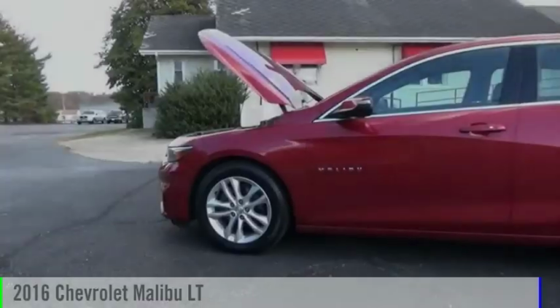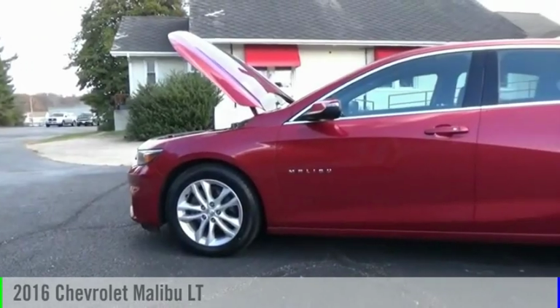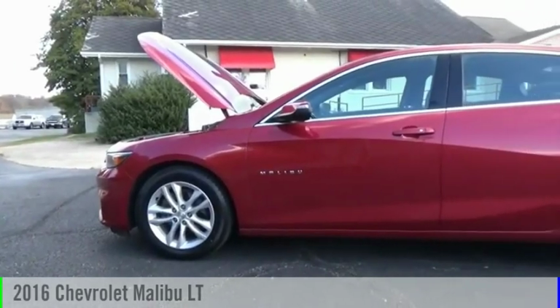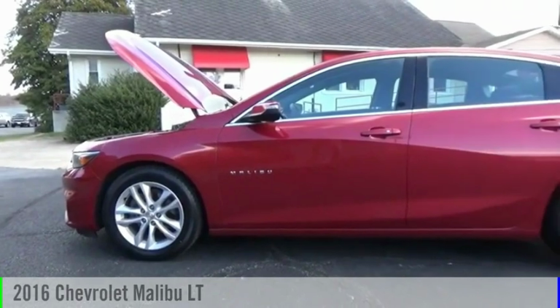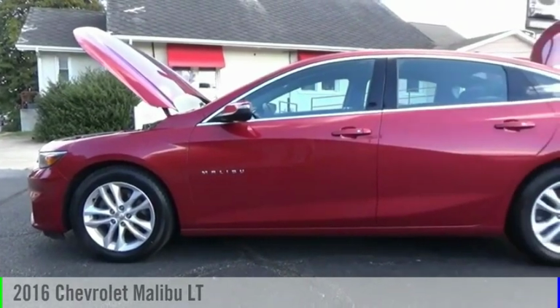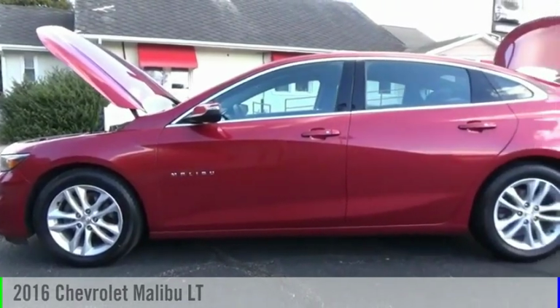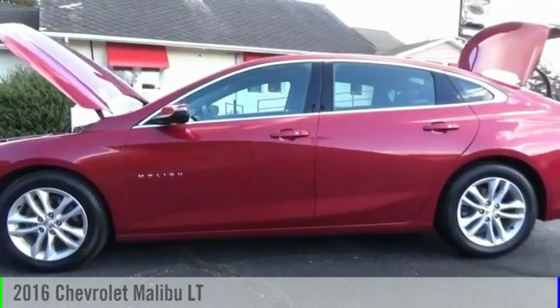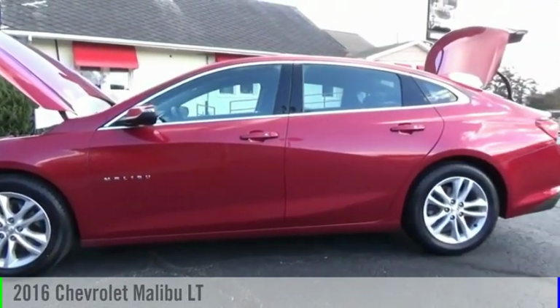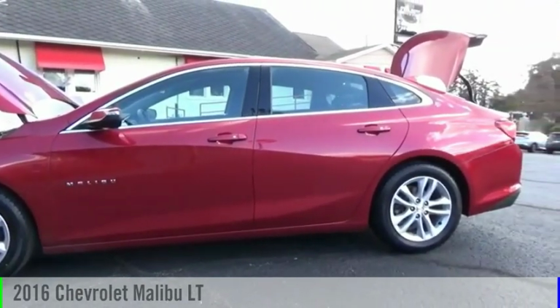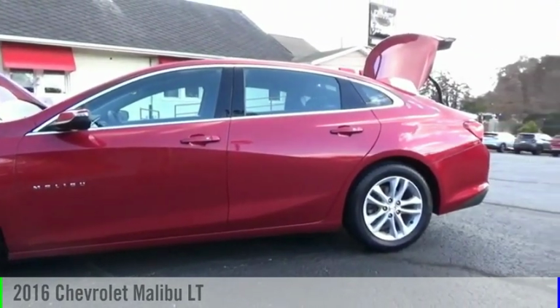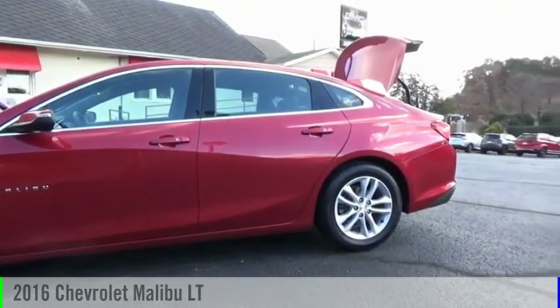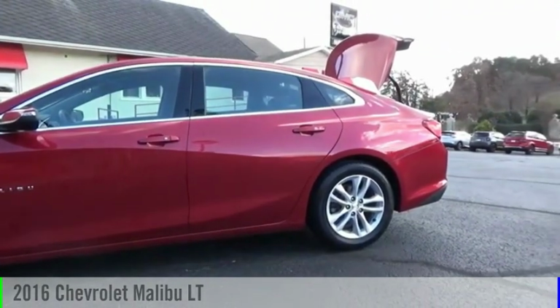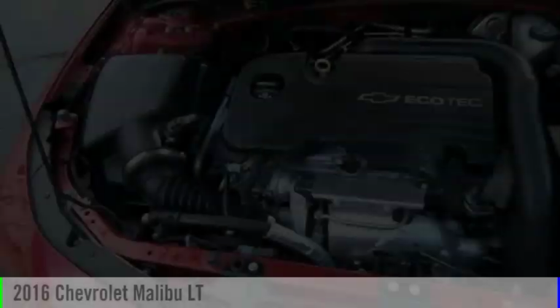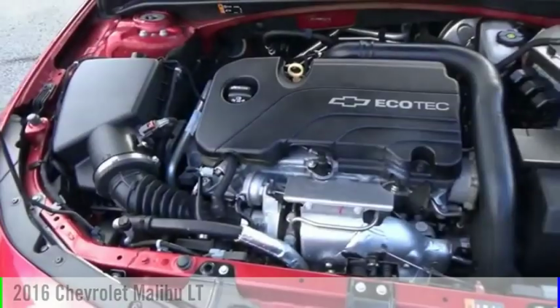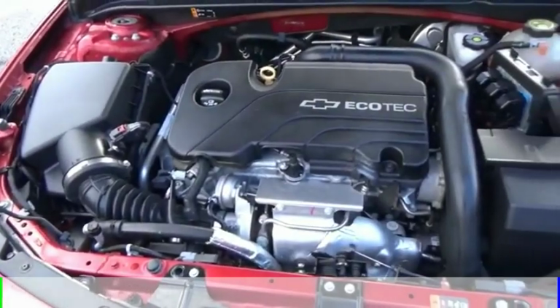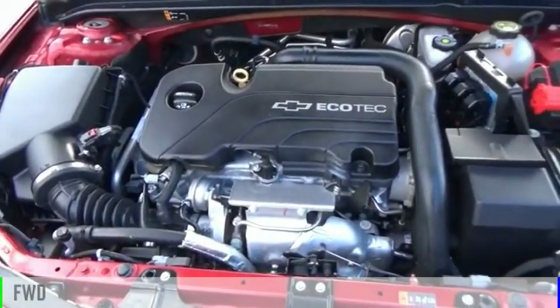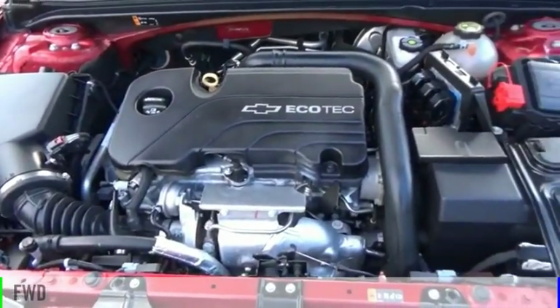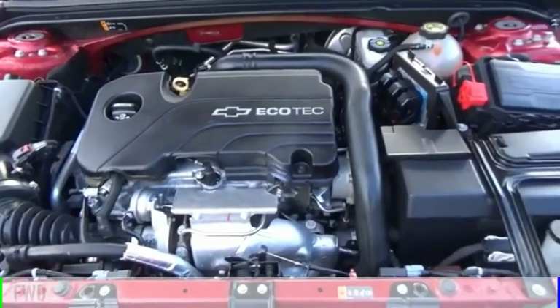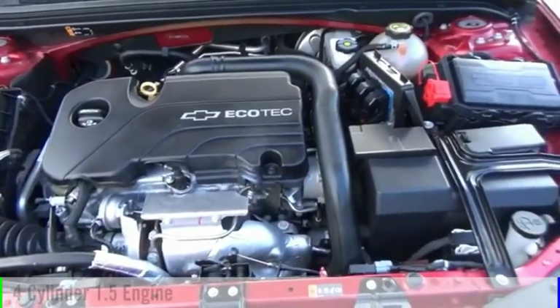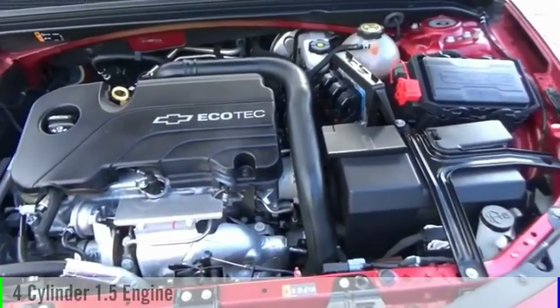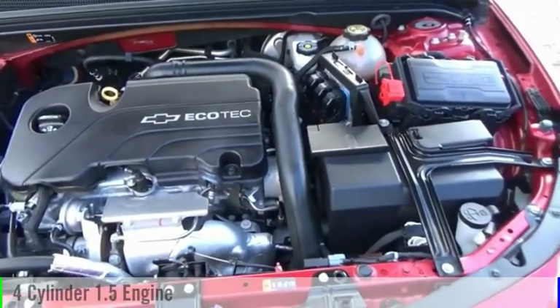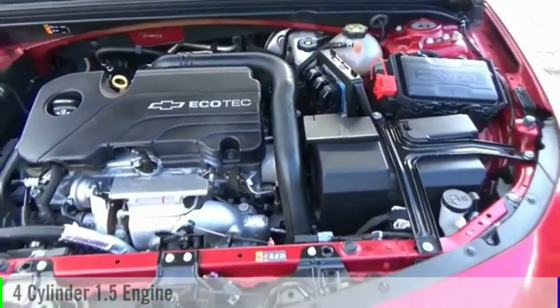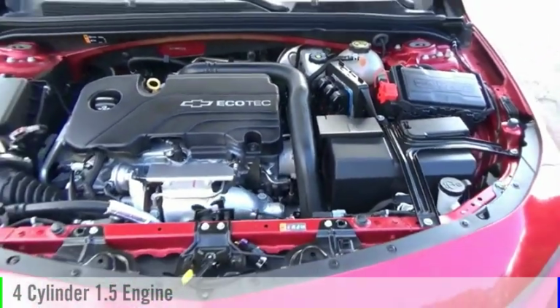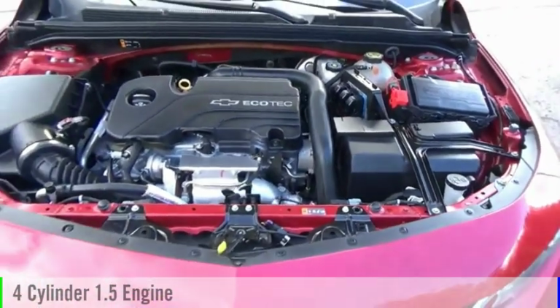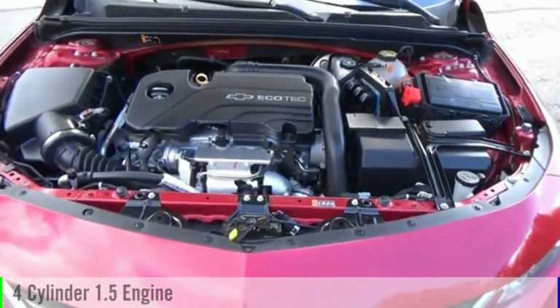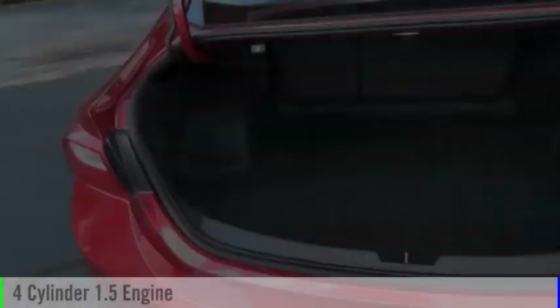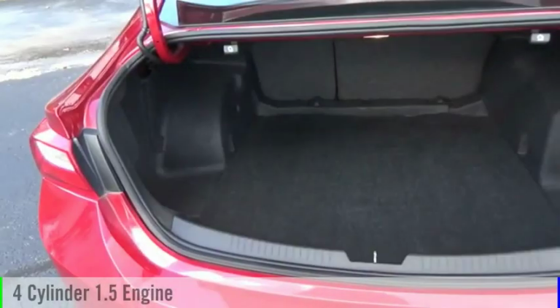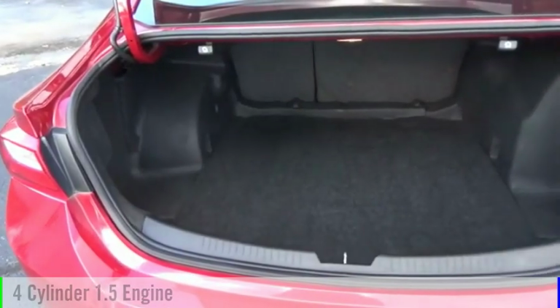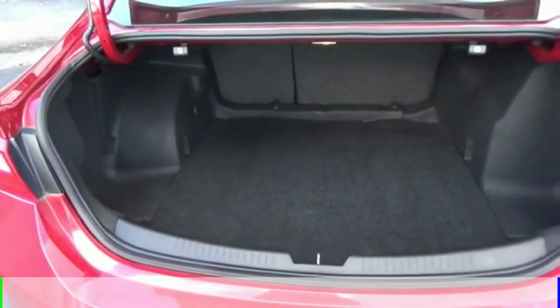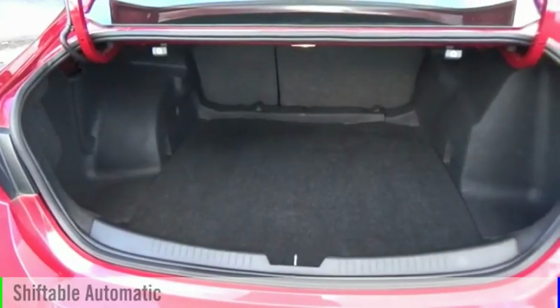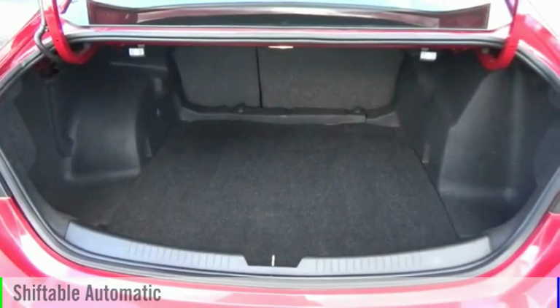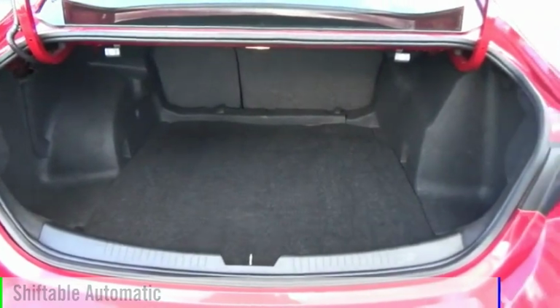You are going to love the 2016 Malibu. This vehicle is powered by a front-wheel drive, four-cylinder, 1.5-liter engine, and comes with an automatic transmission.